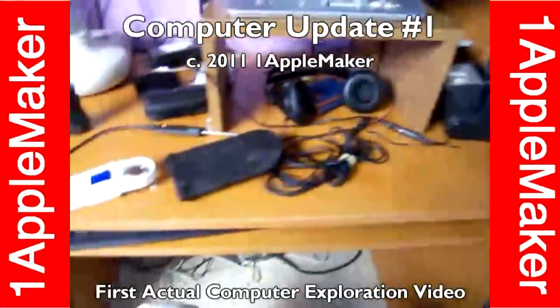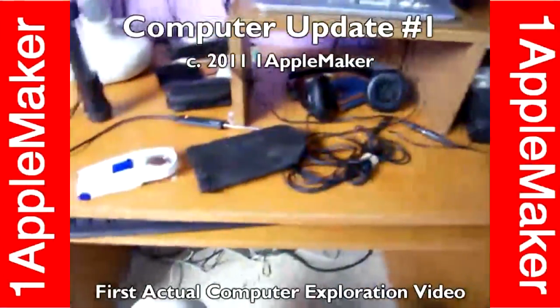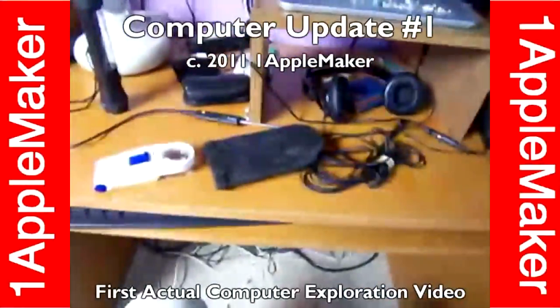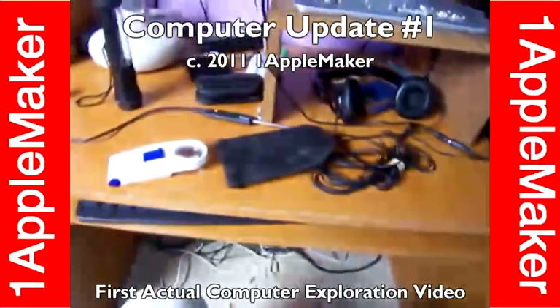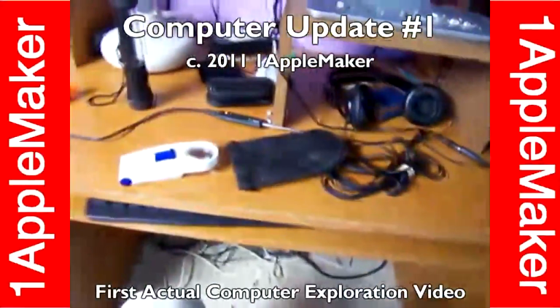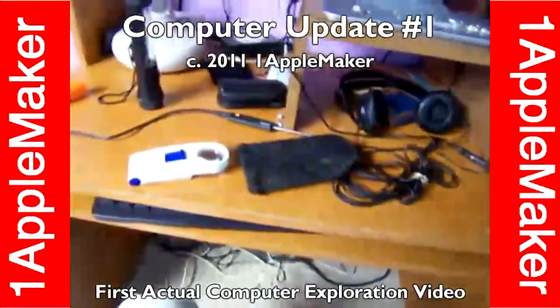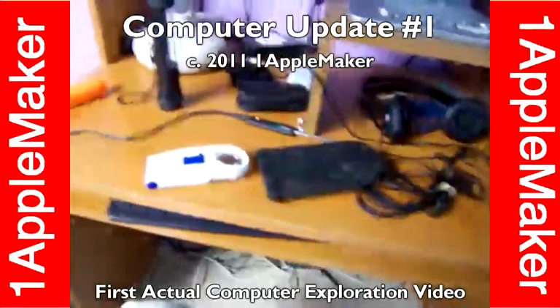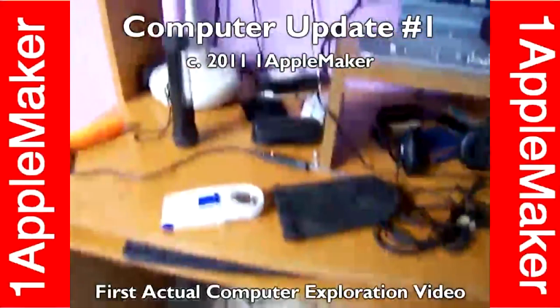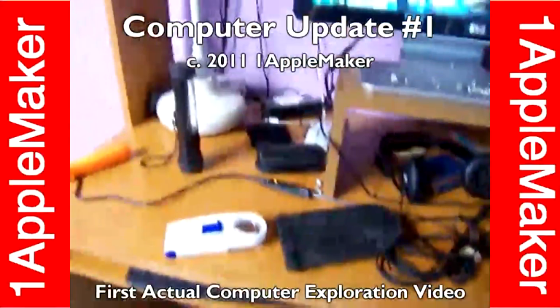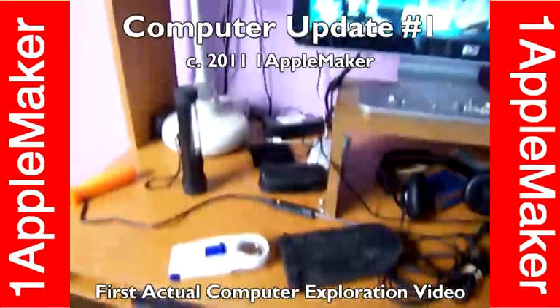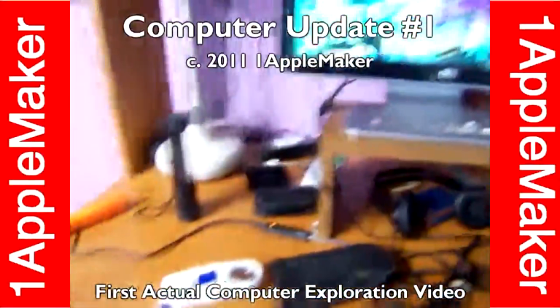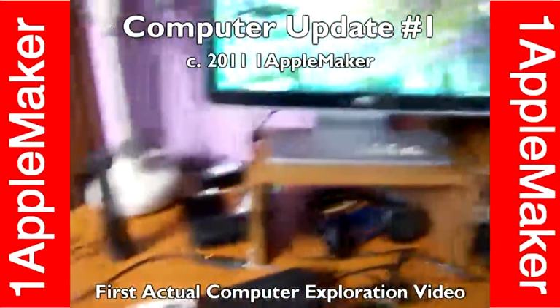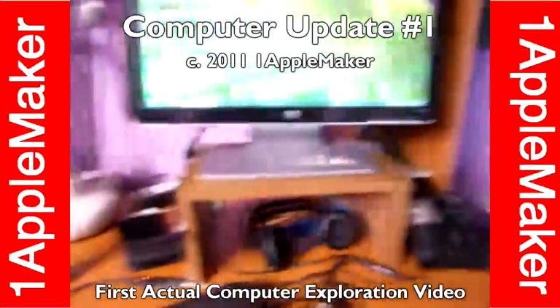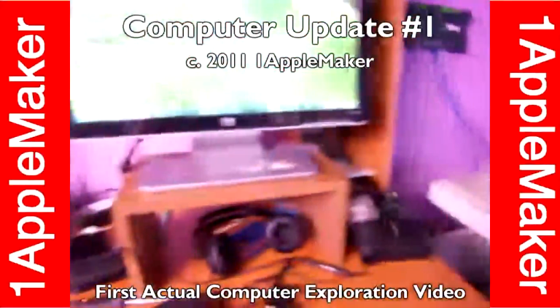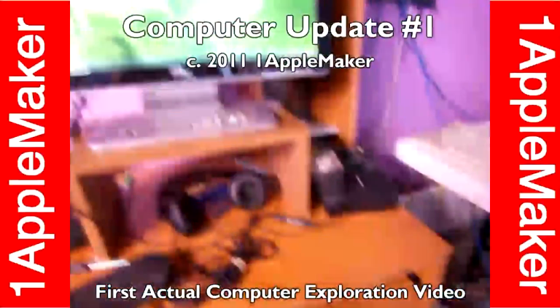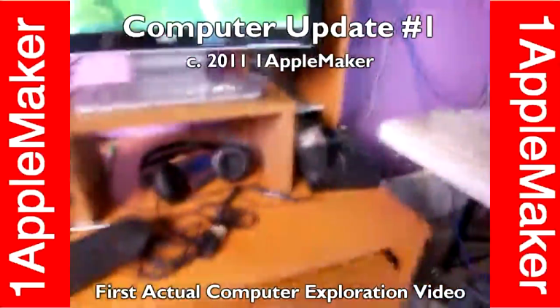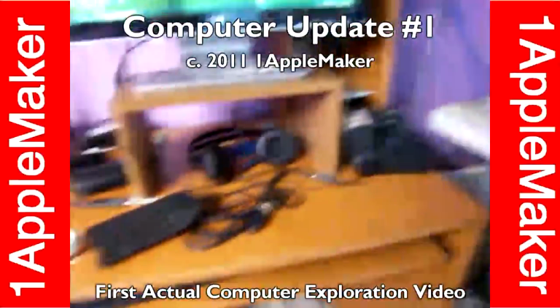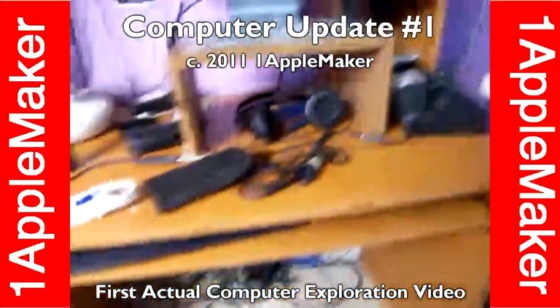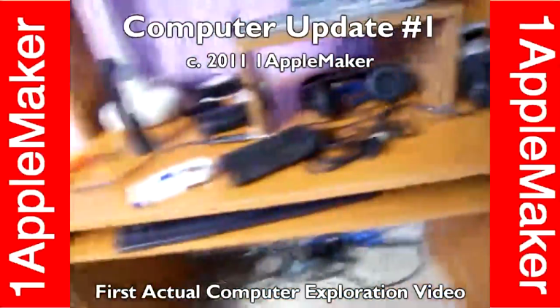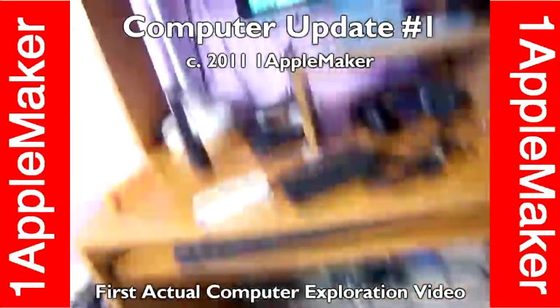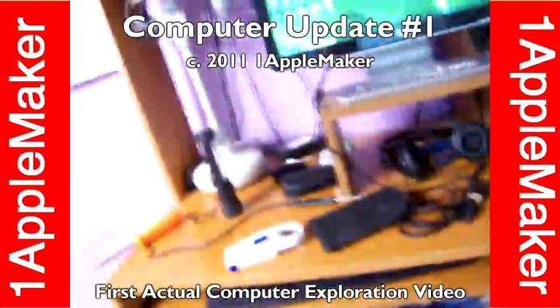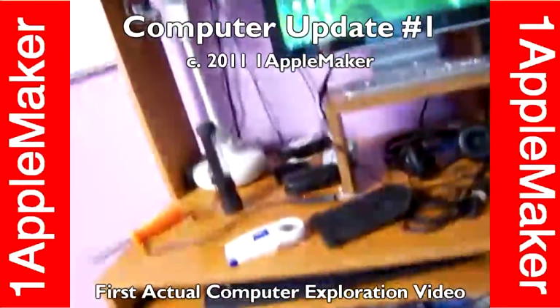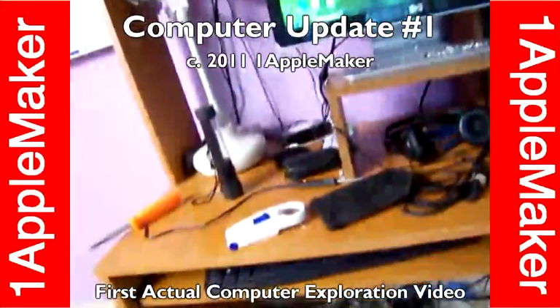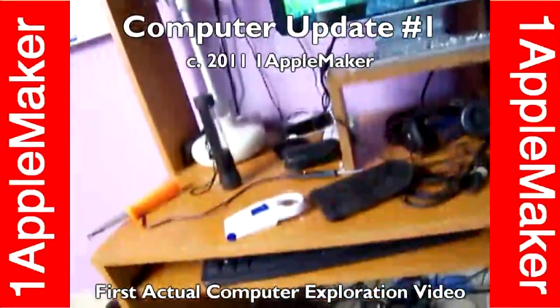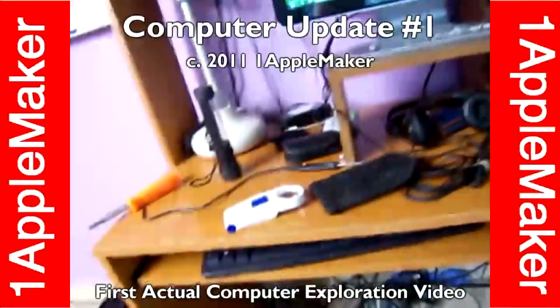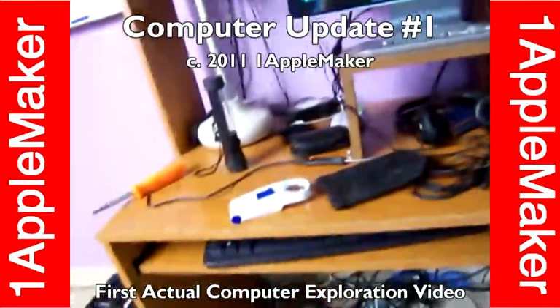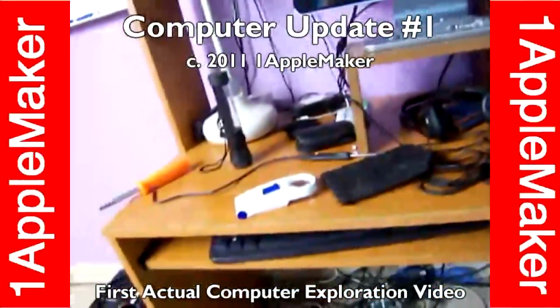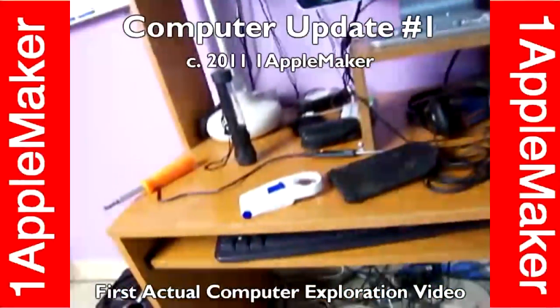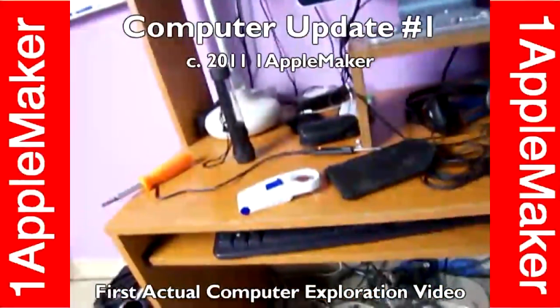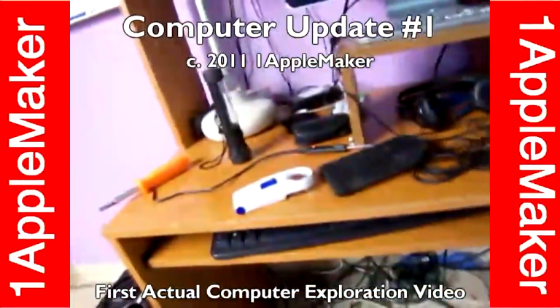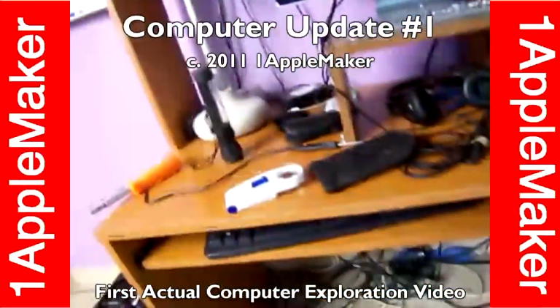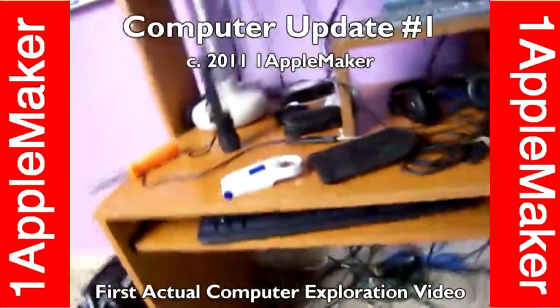Hello, this is OneAlbumMaker and I'm going to show you my computer update.